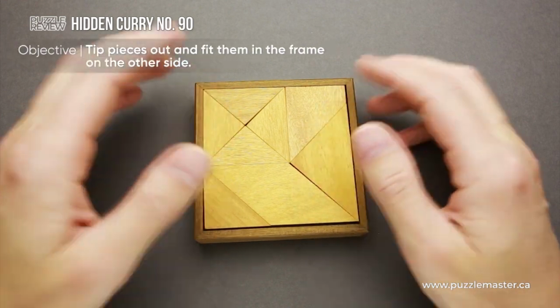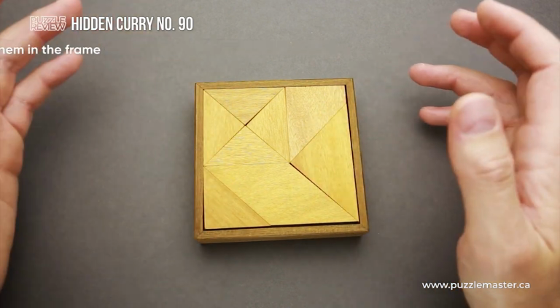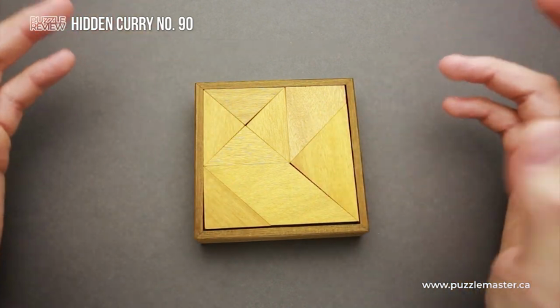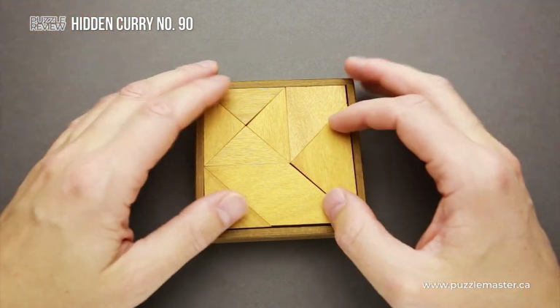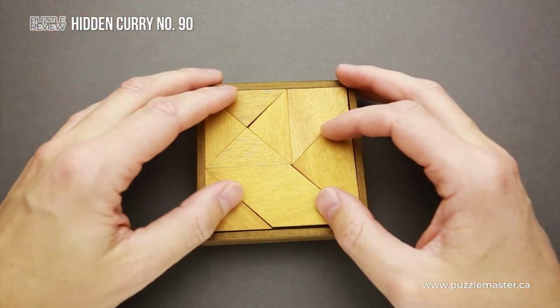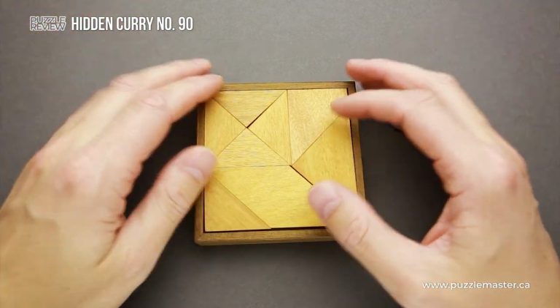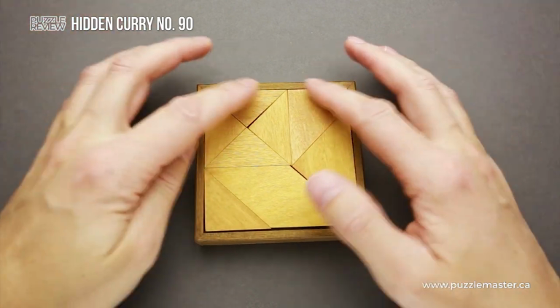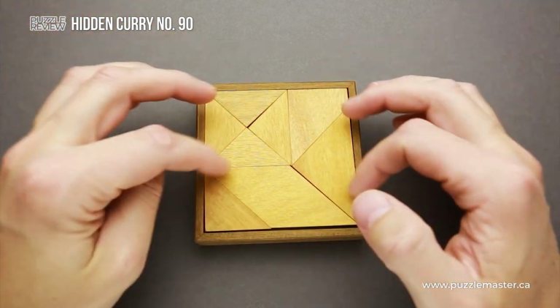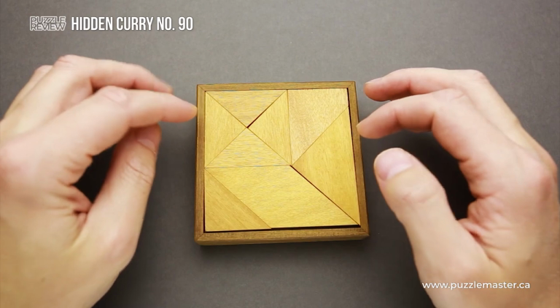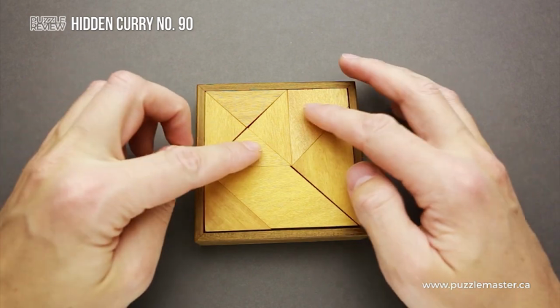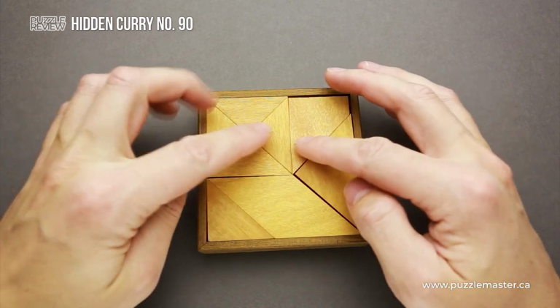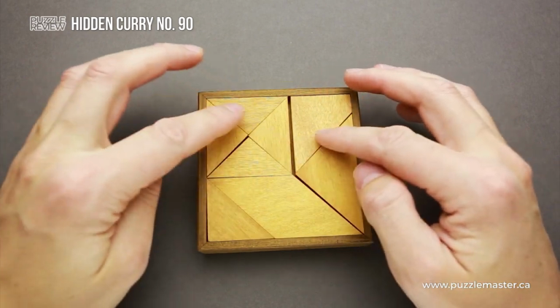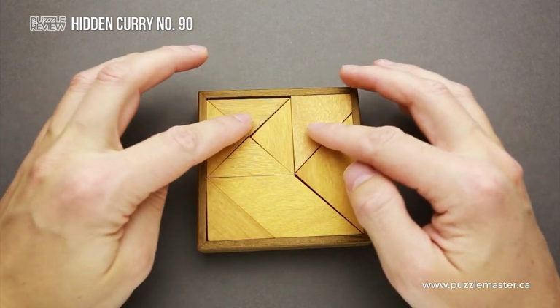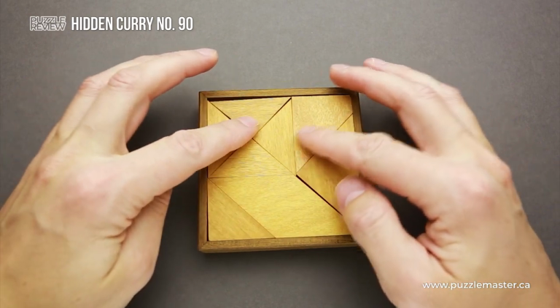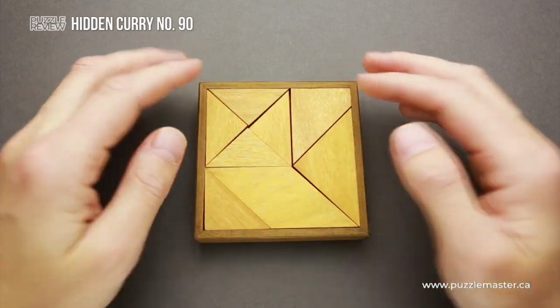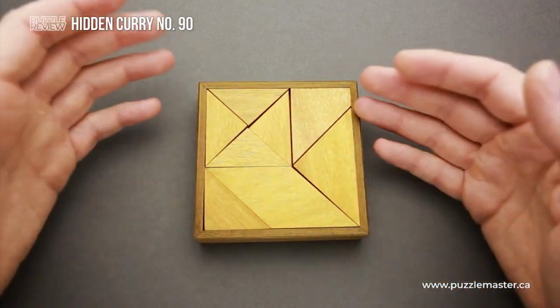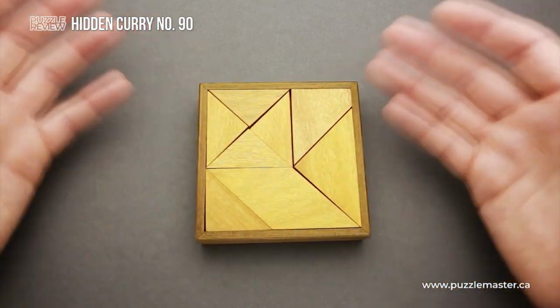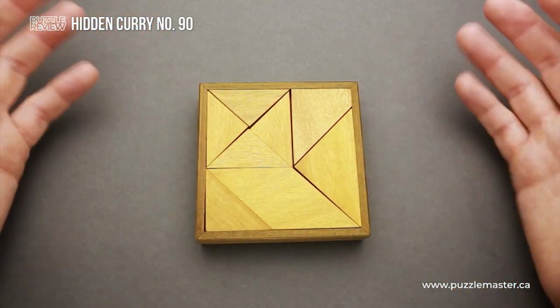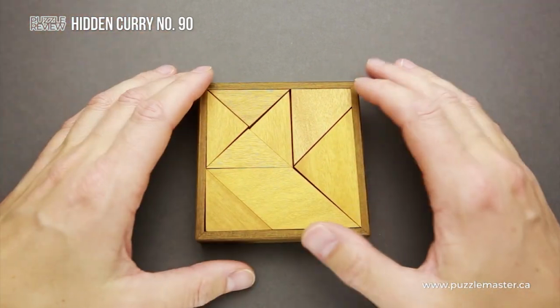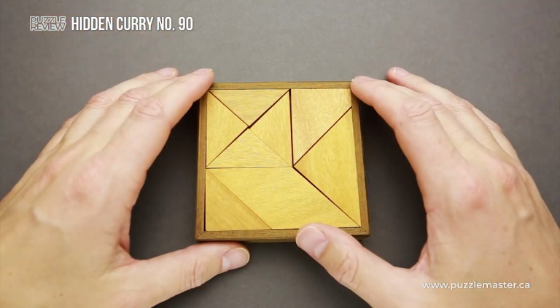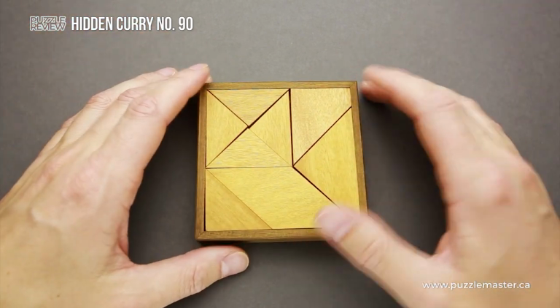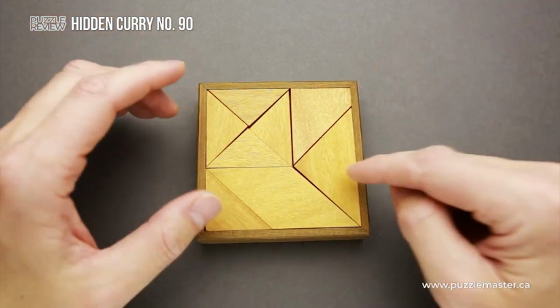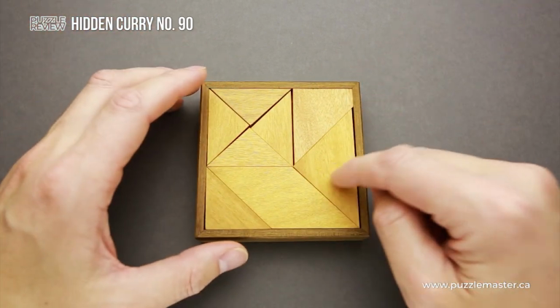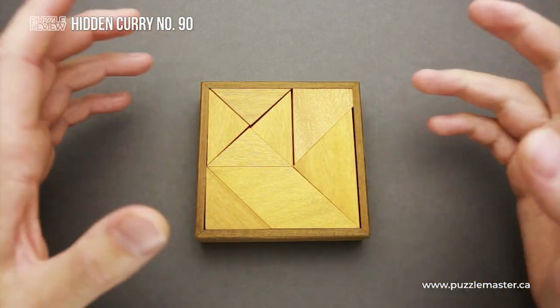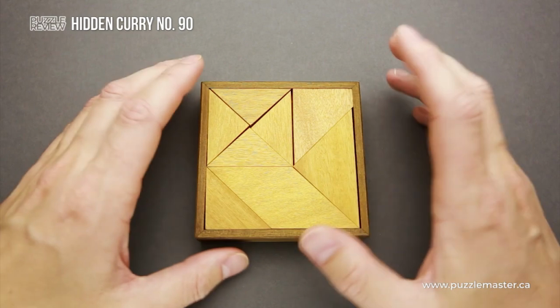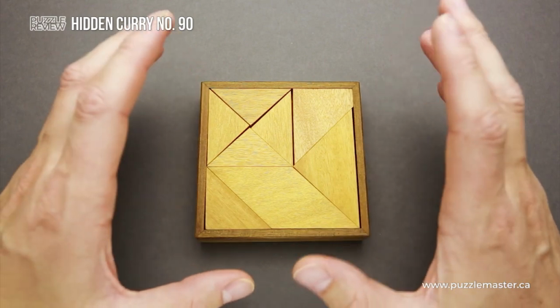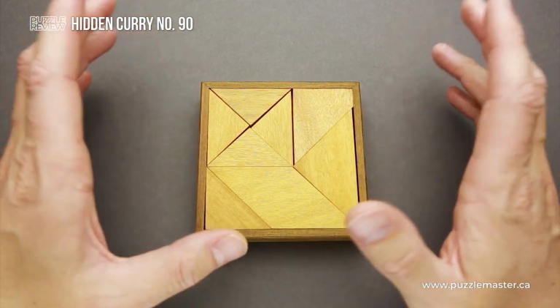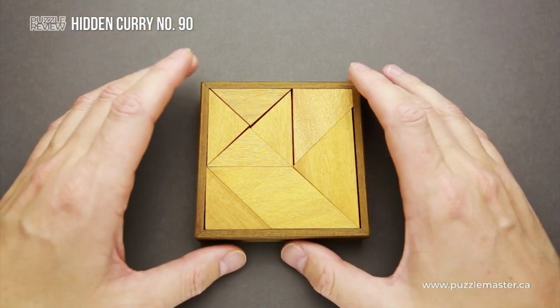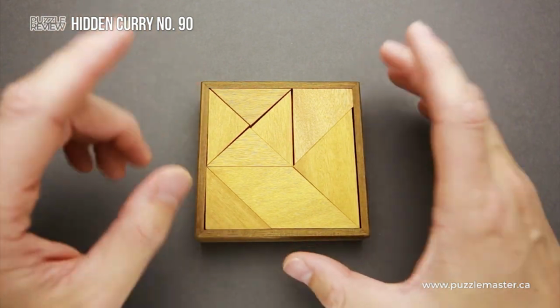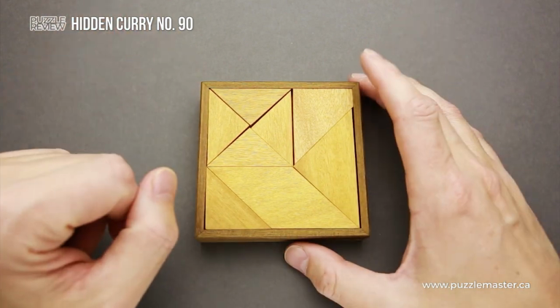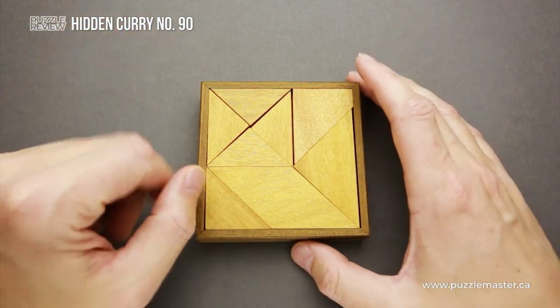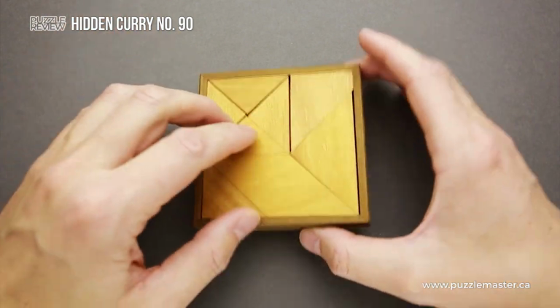At first glance it seems easy, since we have a large frame, we have just eight pieces and you already see the solution. This side of the frame is not so hard, but it has a twist.